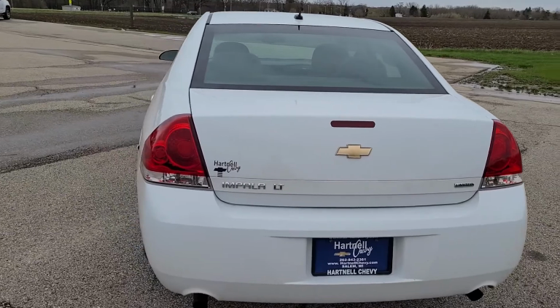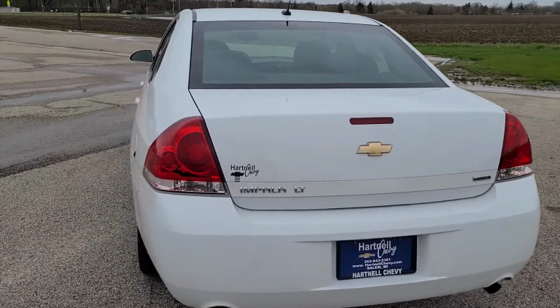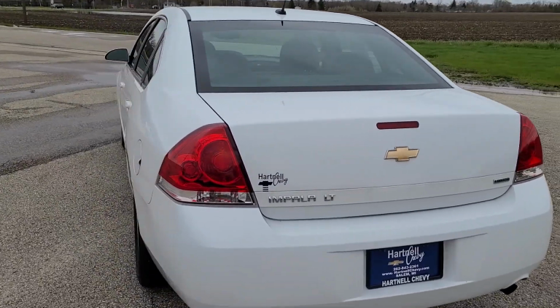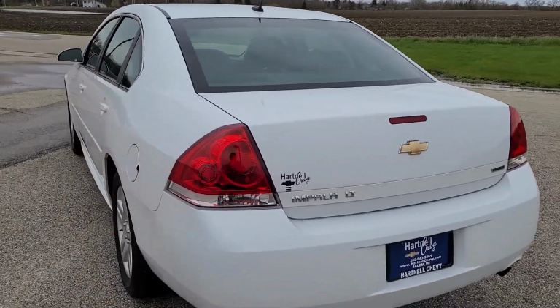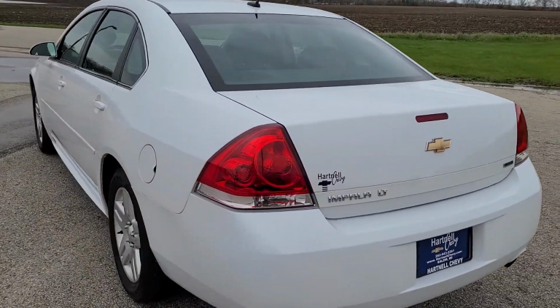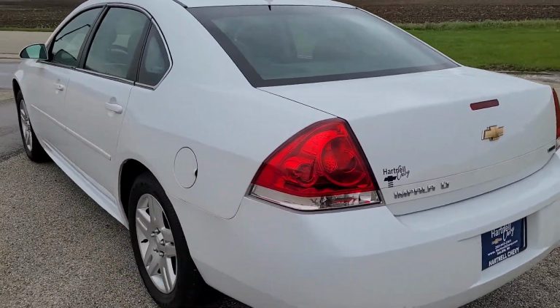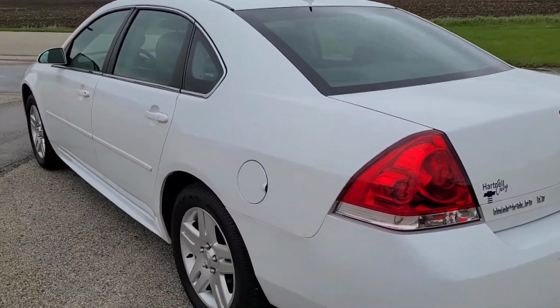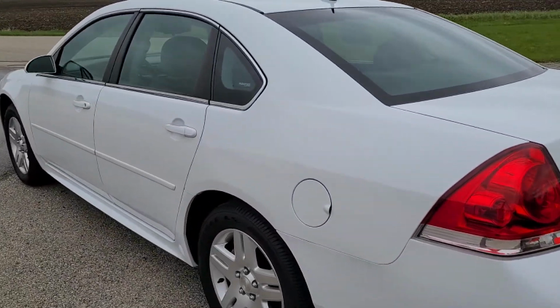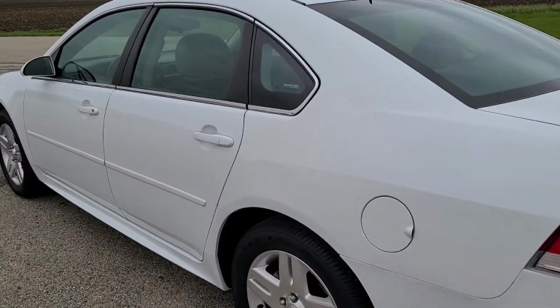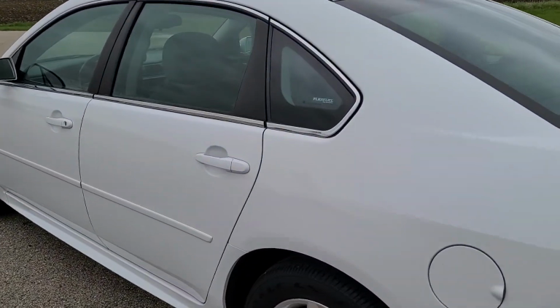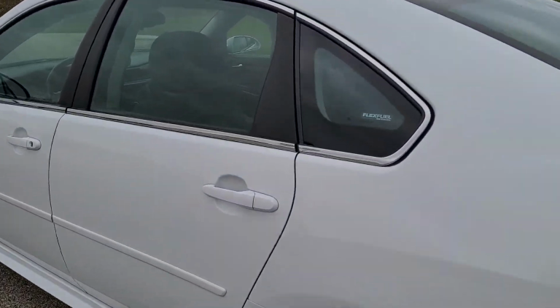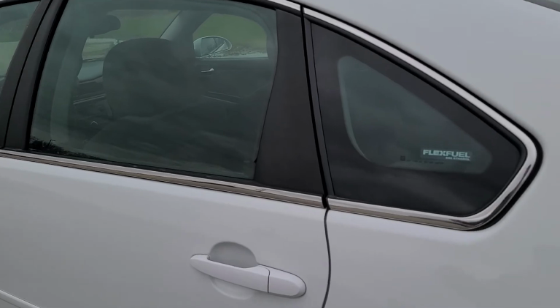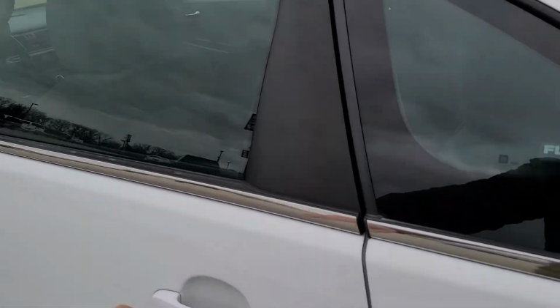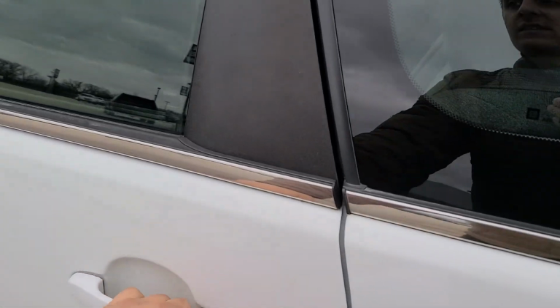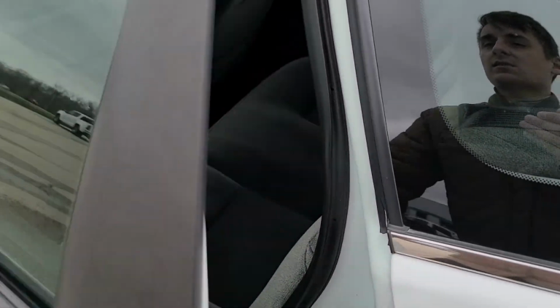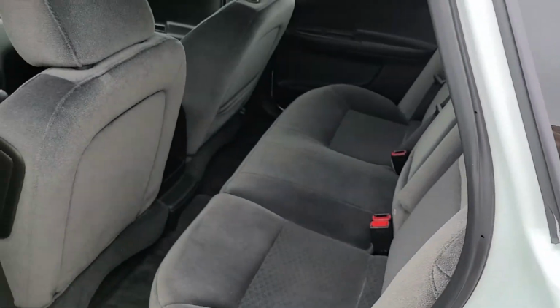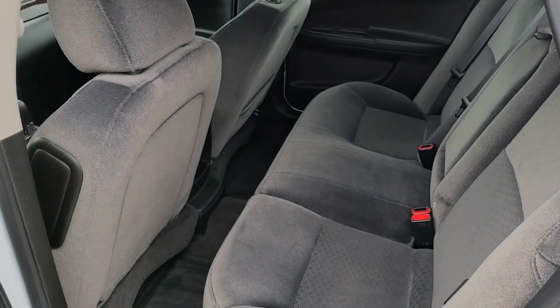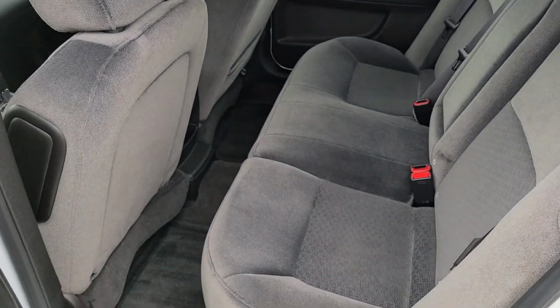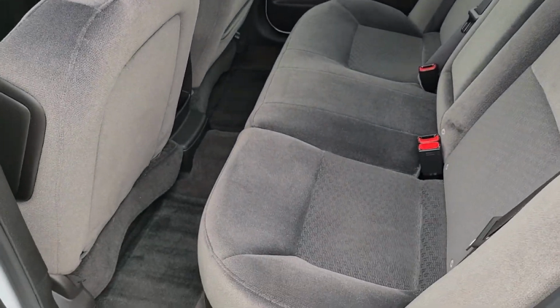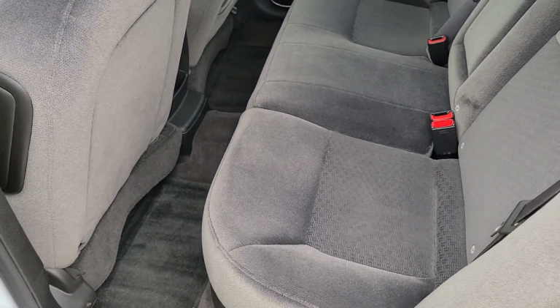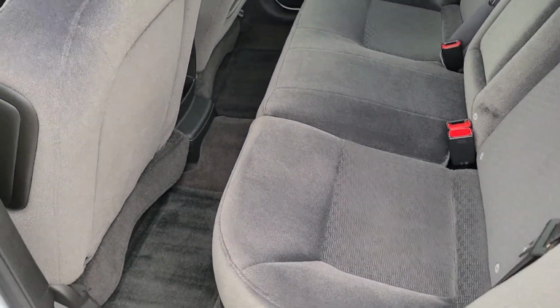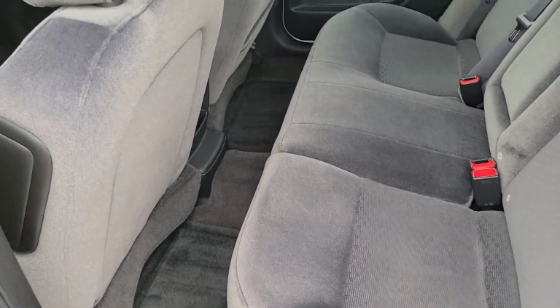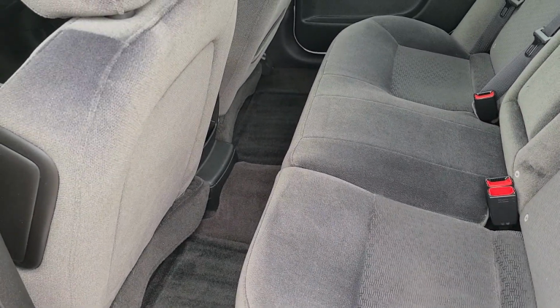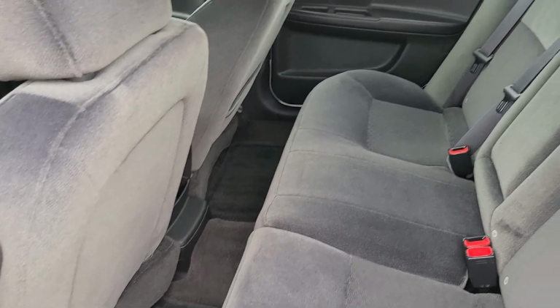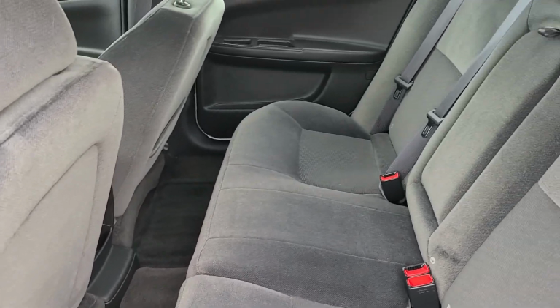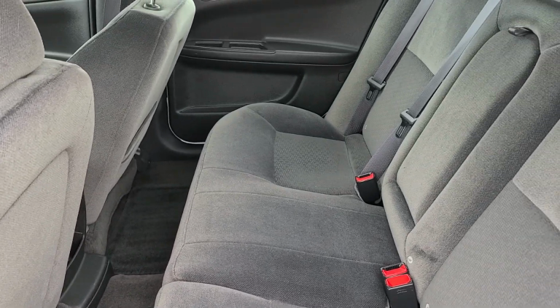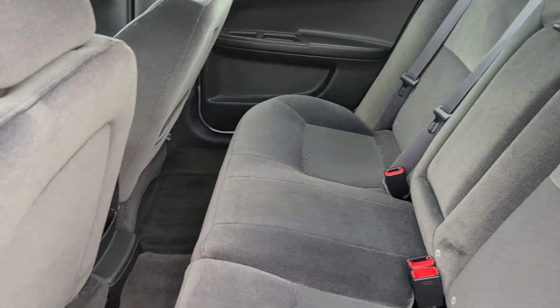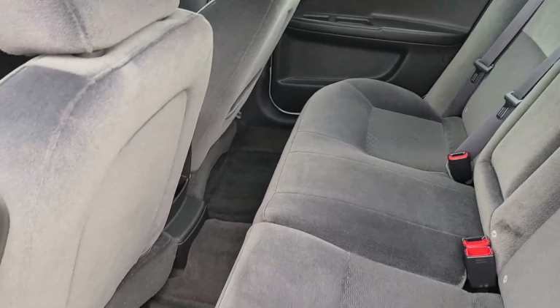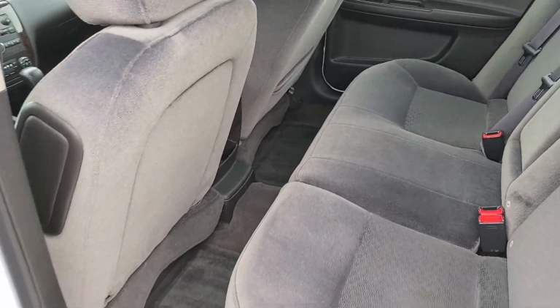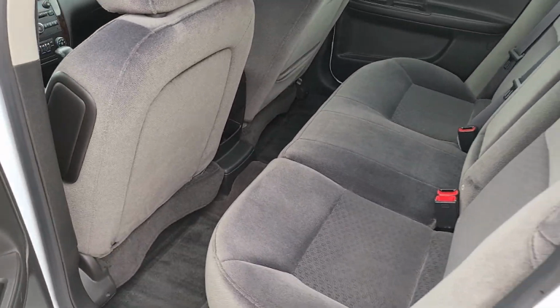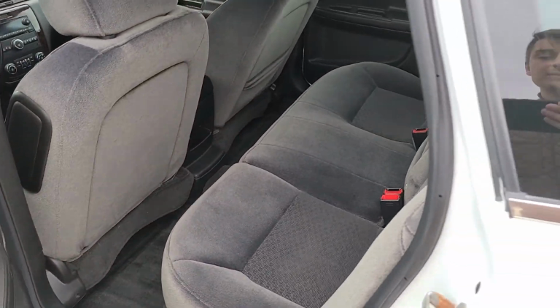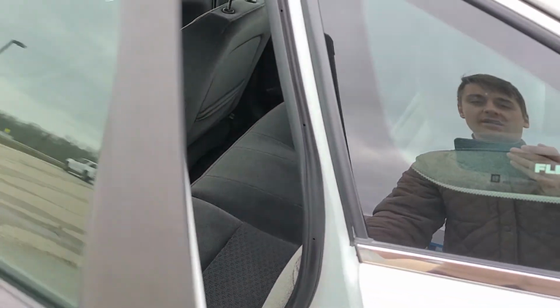Let me just get a quick shot of the interior for you. Here's the back seats. As you can see, it was super clean, super well taken care of. They hardly ever had anyone sitting back there.